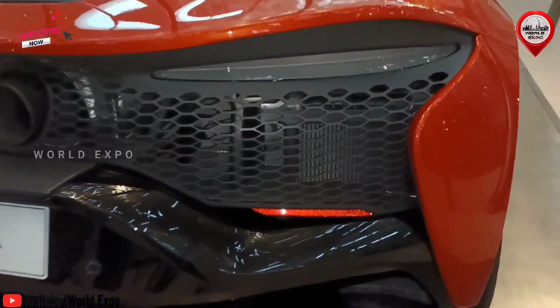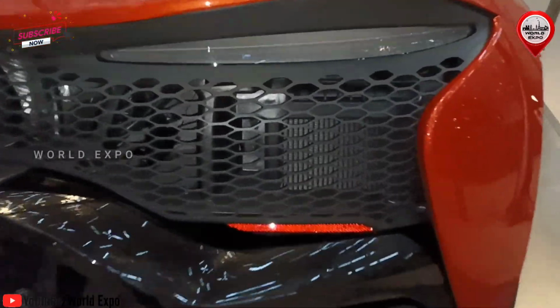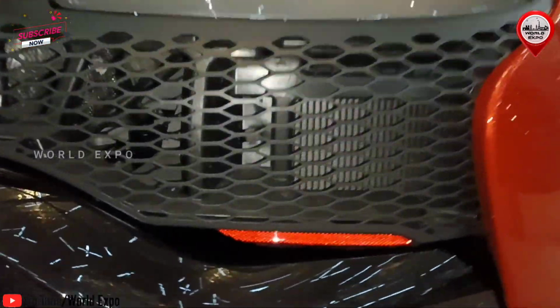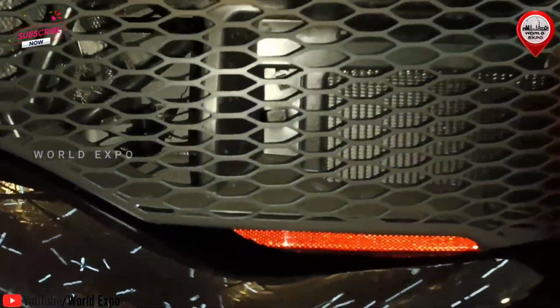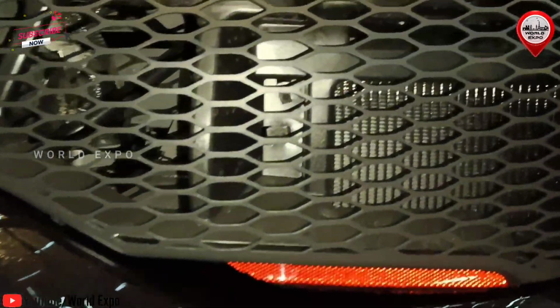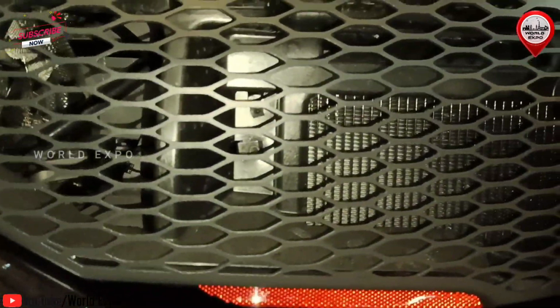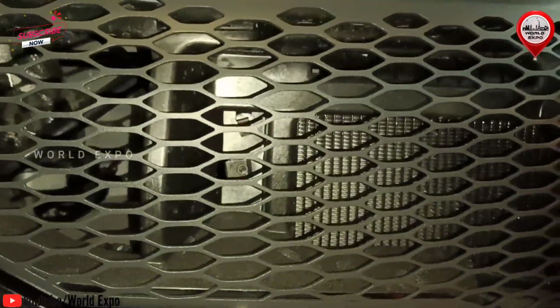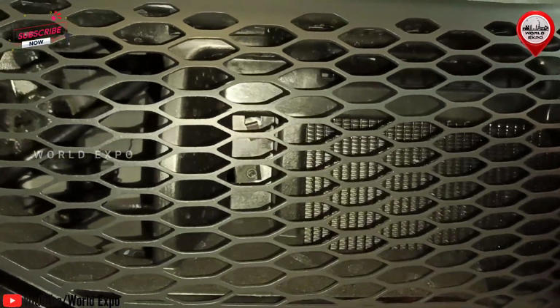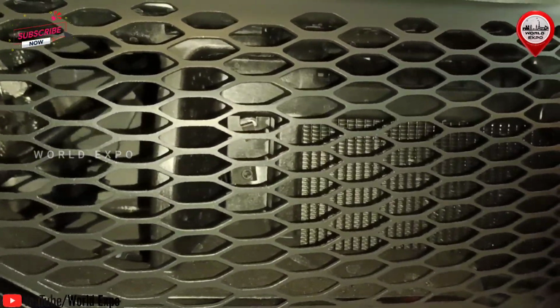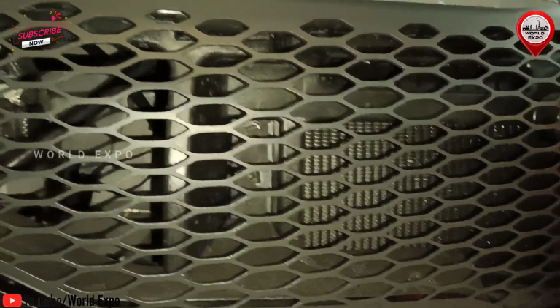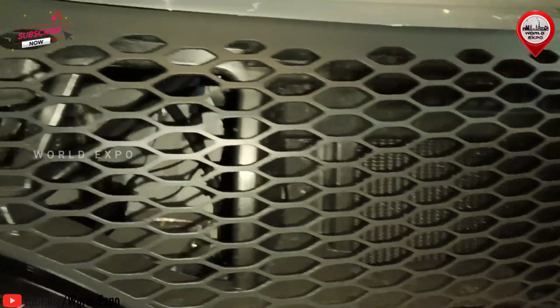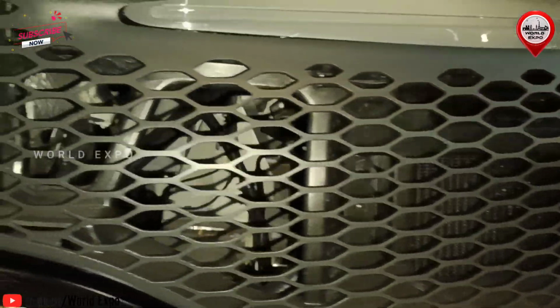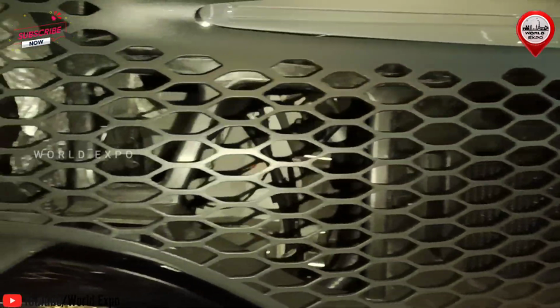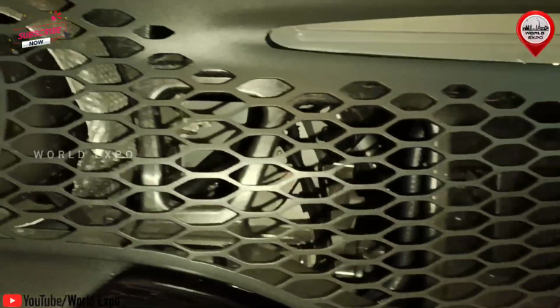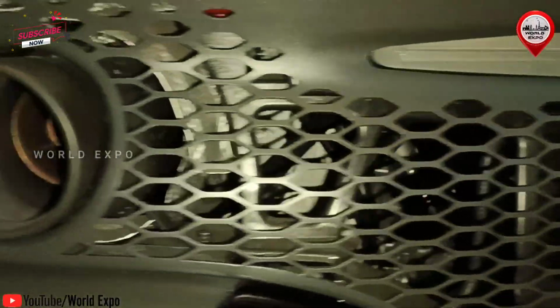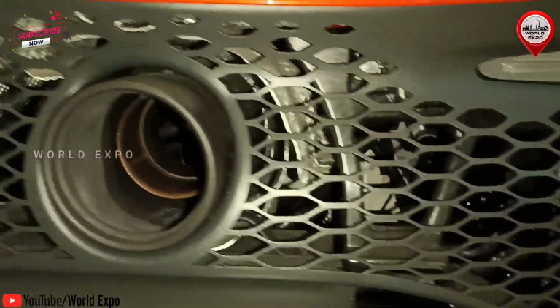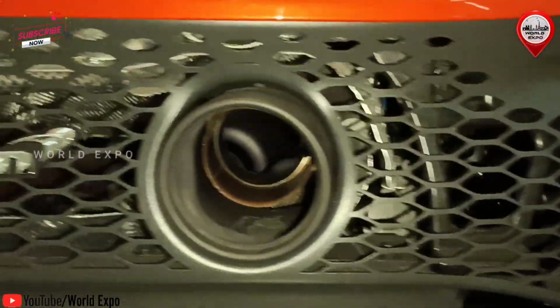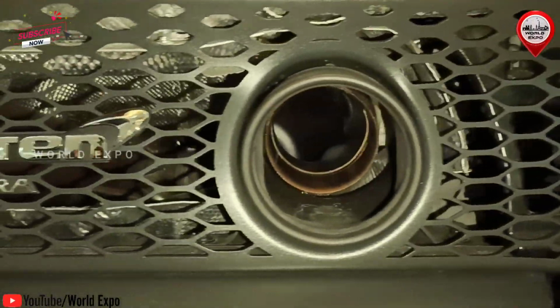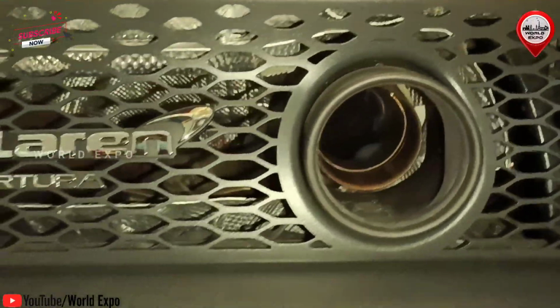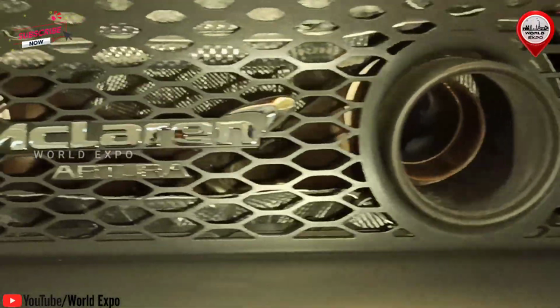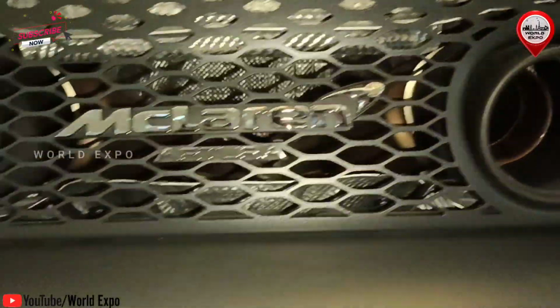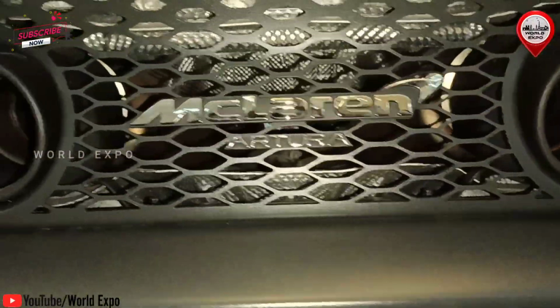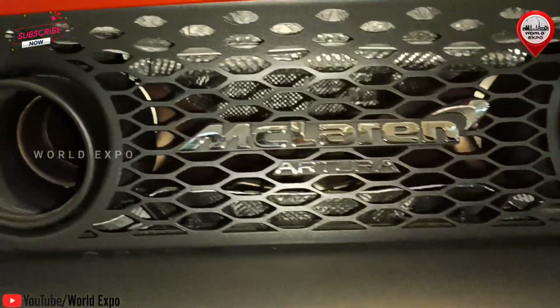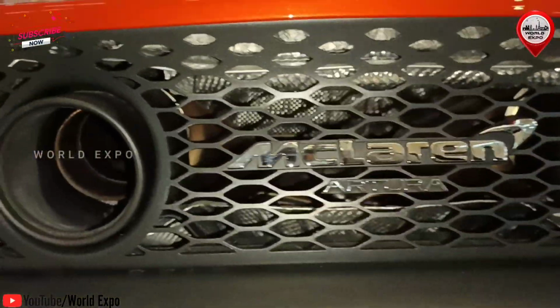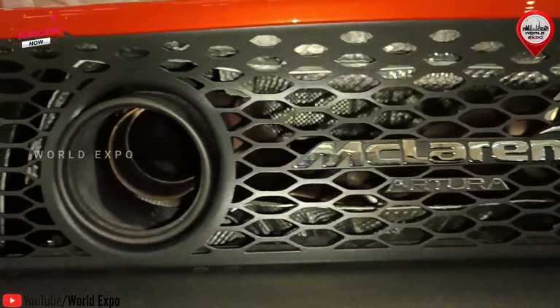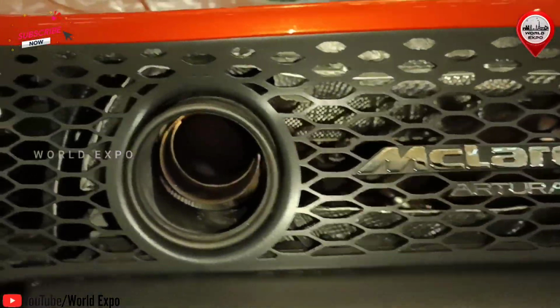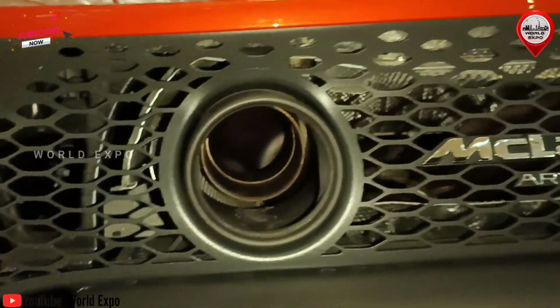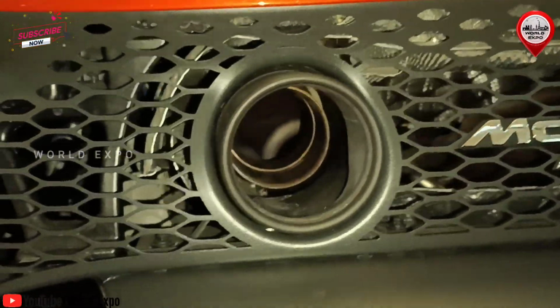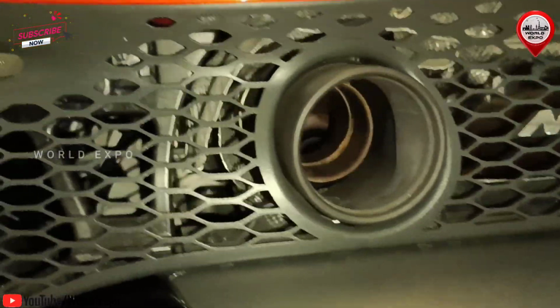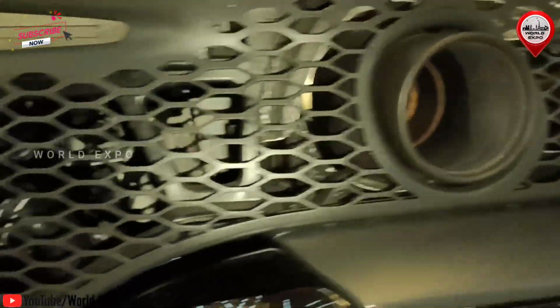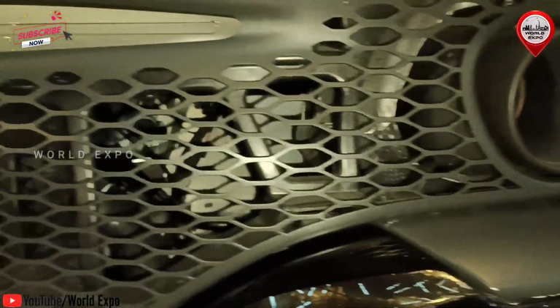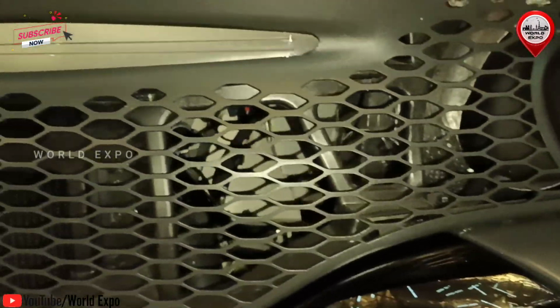The rear spoiler and diffuser generate 50 kilograms of downforce for ultimate stability. Low and lean, minimal and powerful — Artura is a brand new interpretation of our design language.